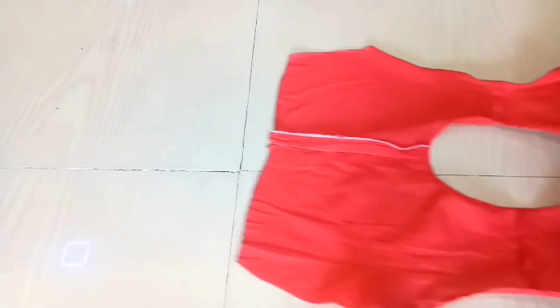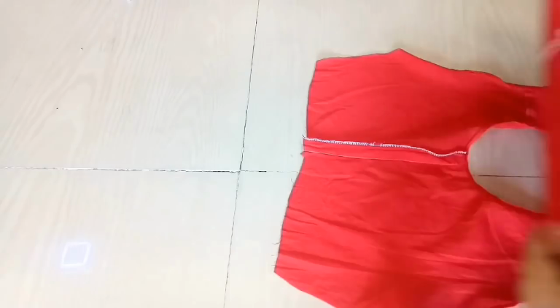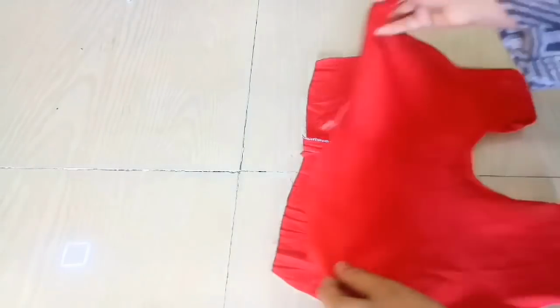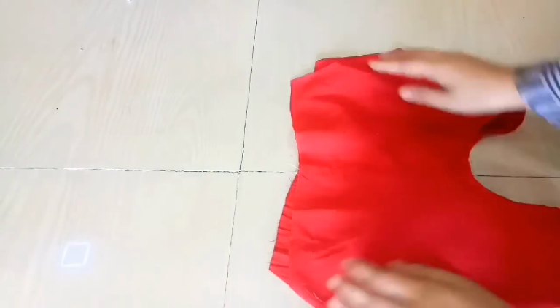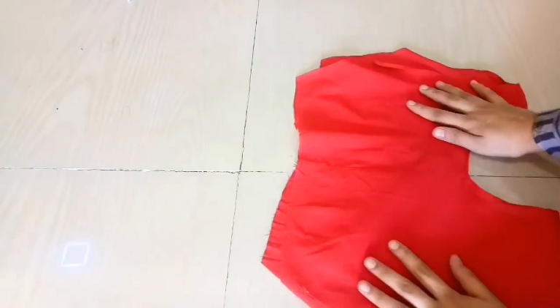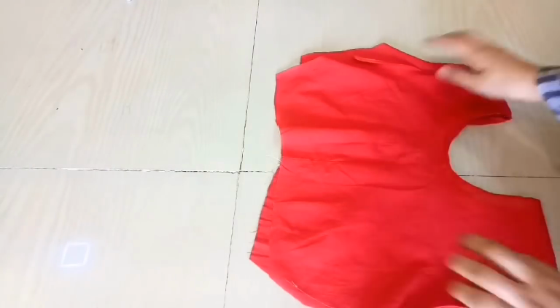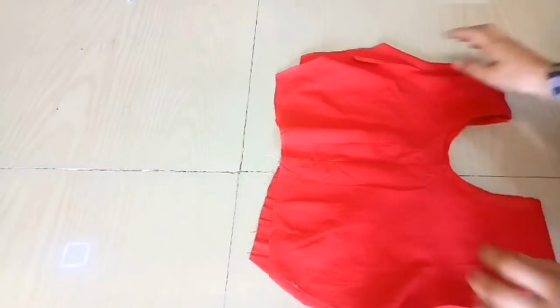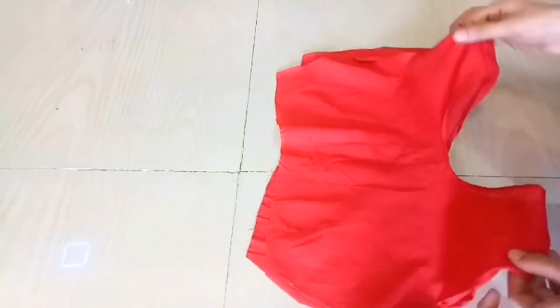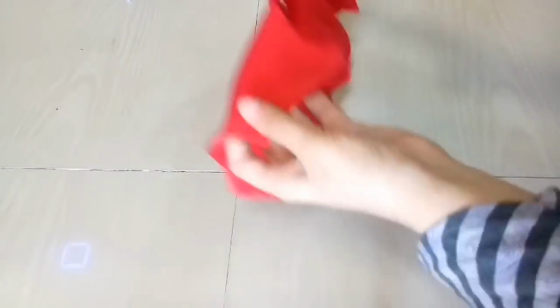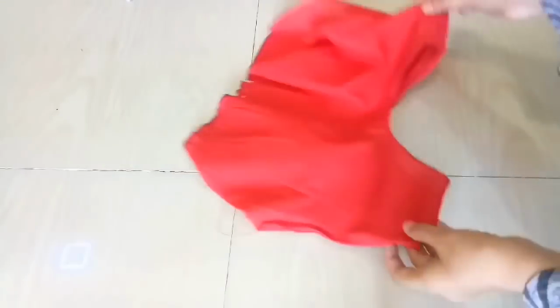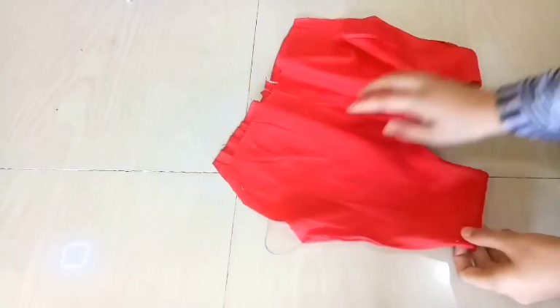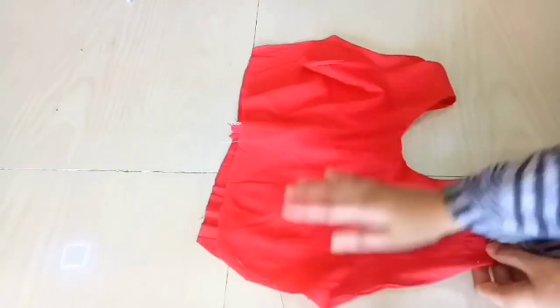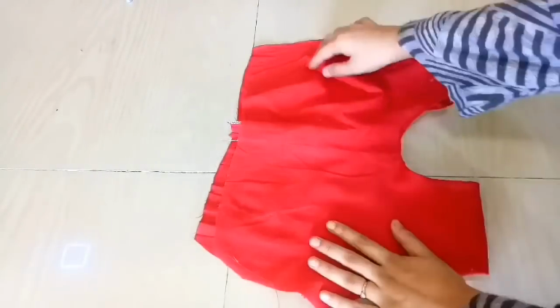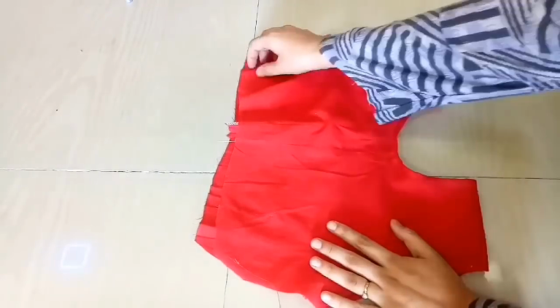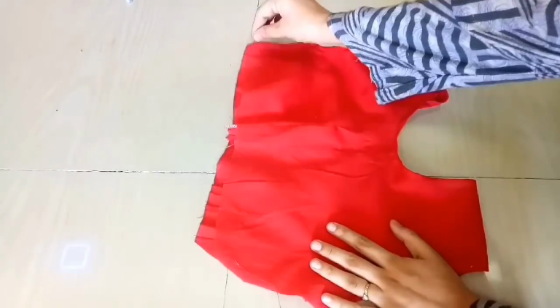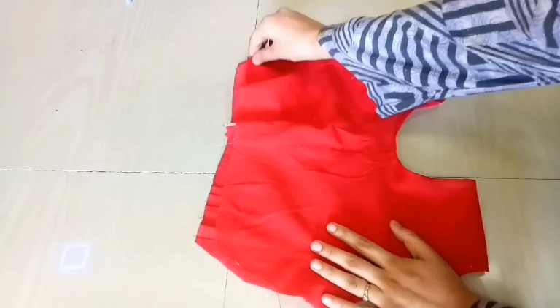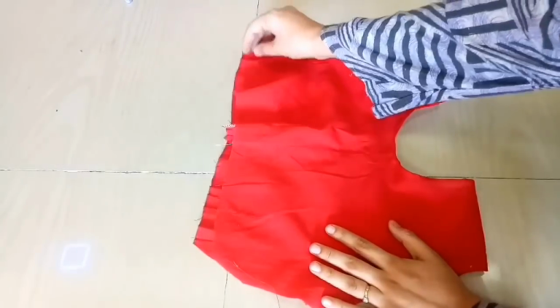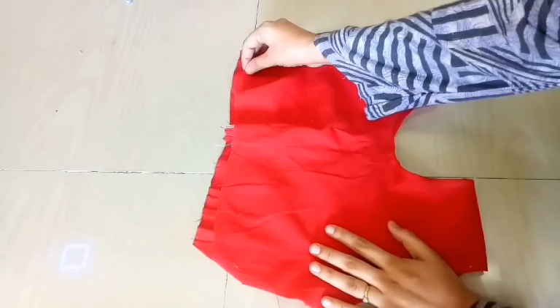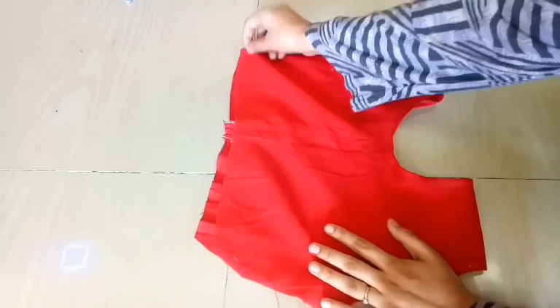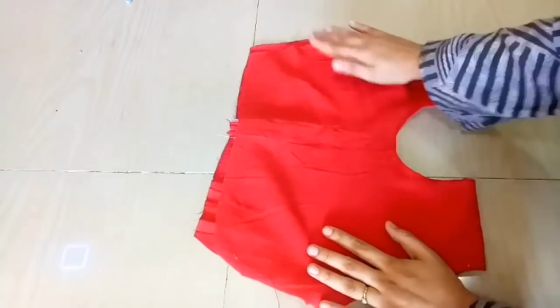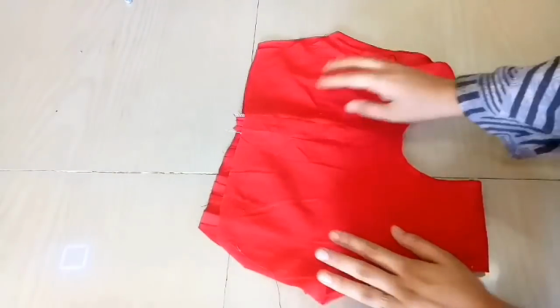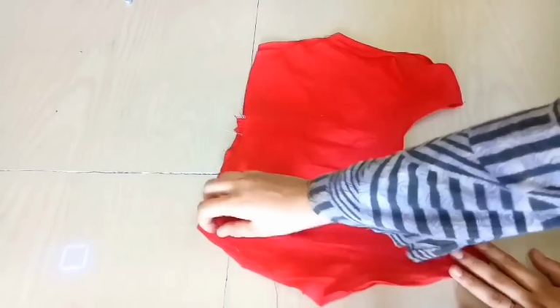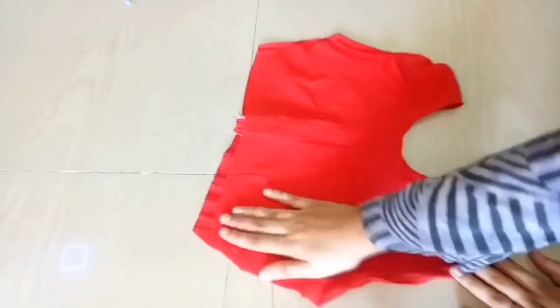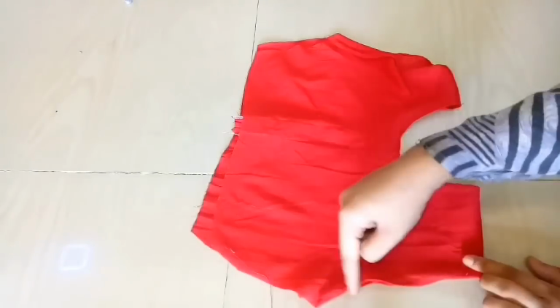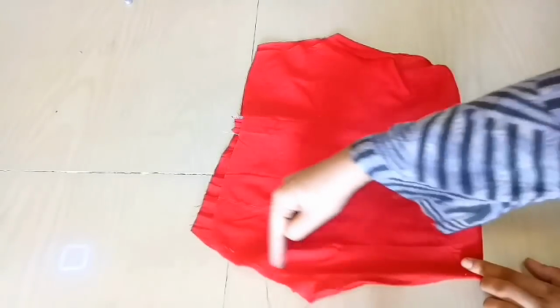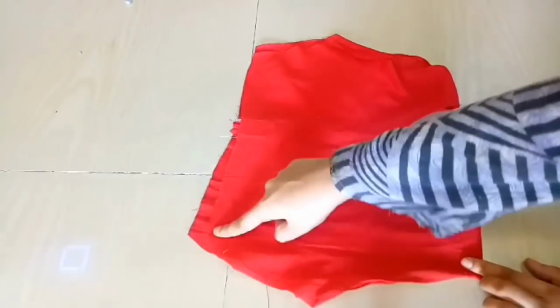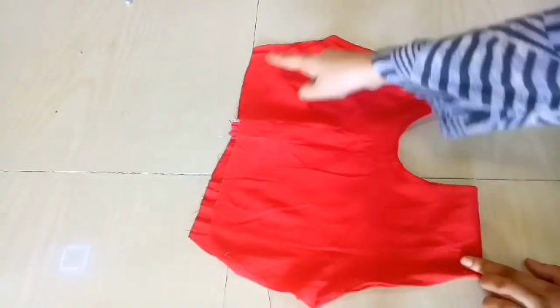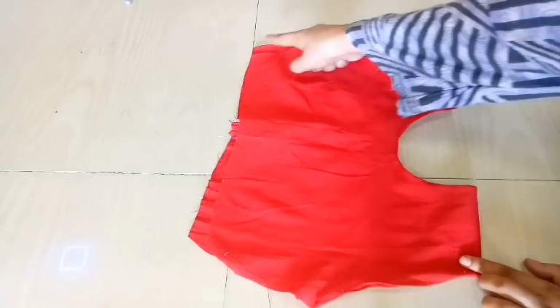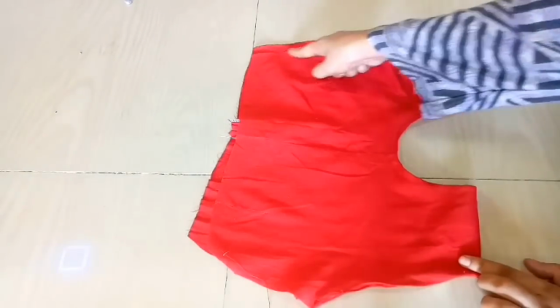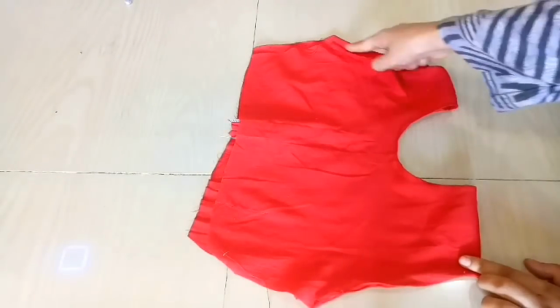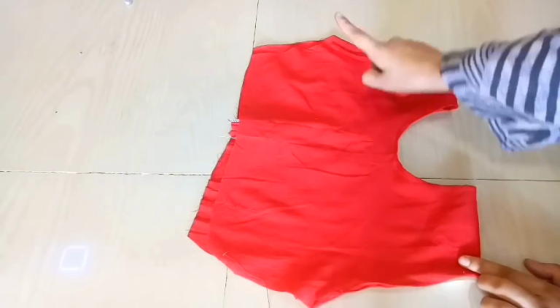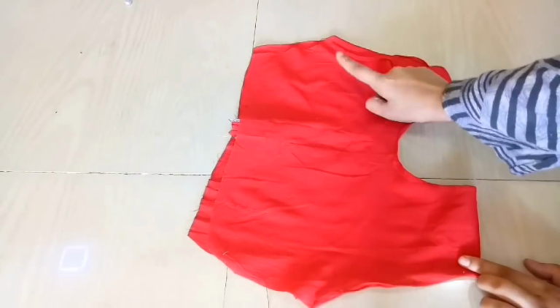Now we will place the pieces wrong side facing, and we will seal the fittings. You can see it looks like this — I have sealed the fittings.